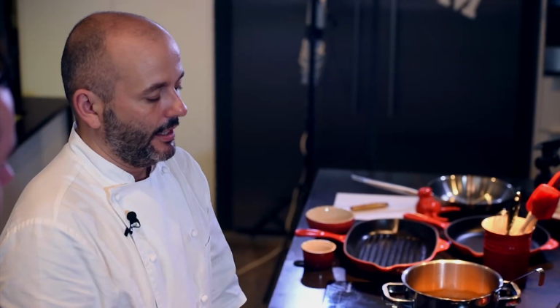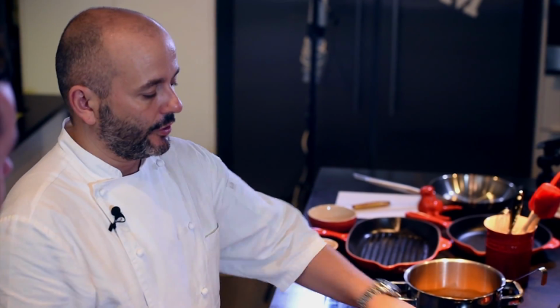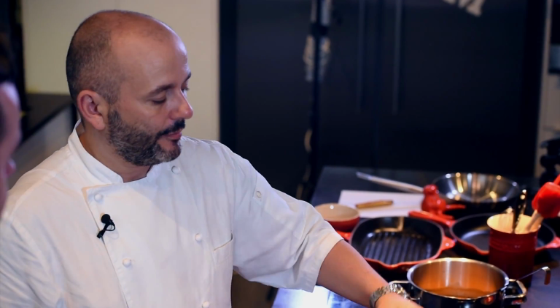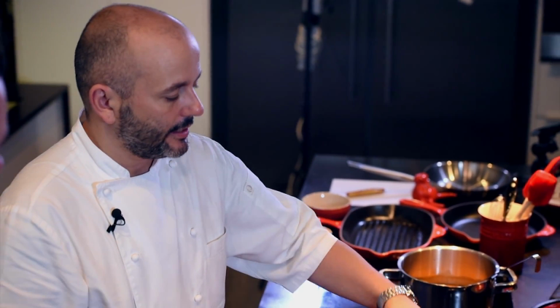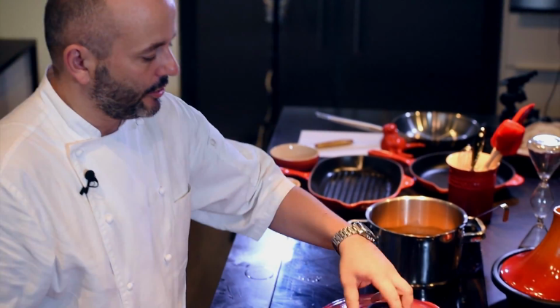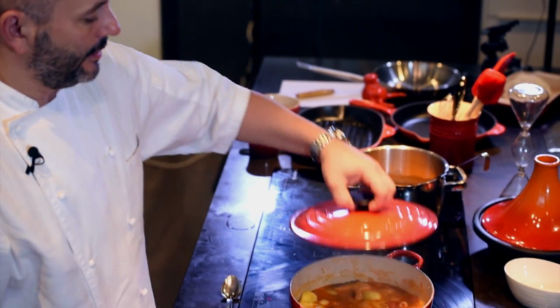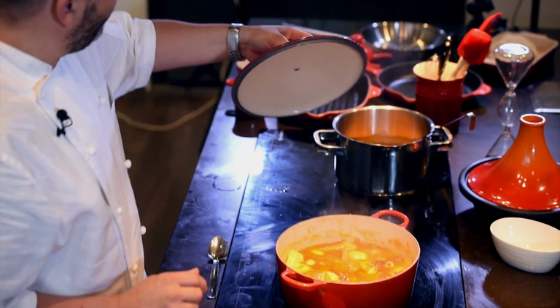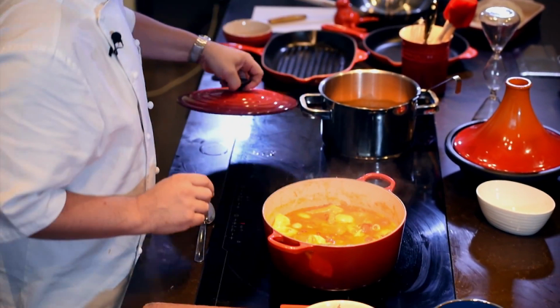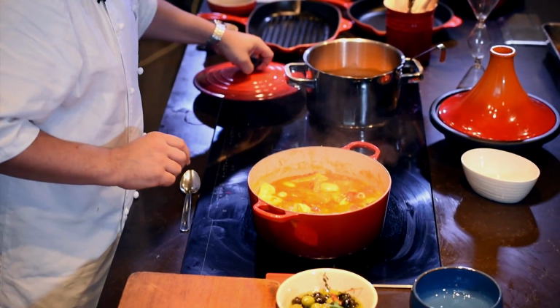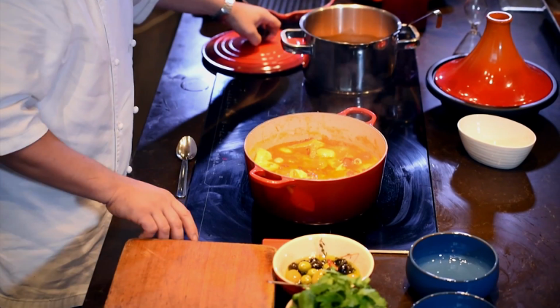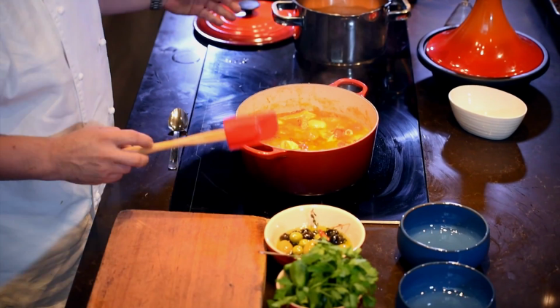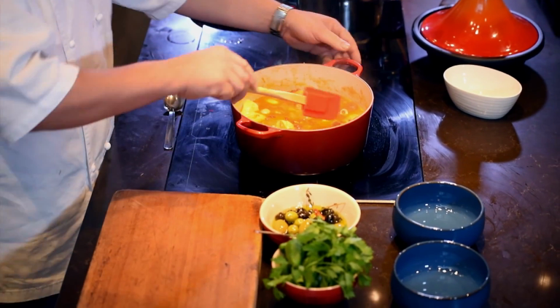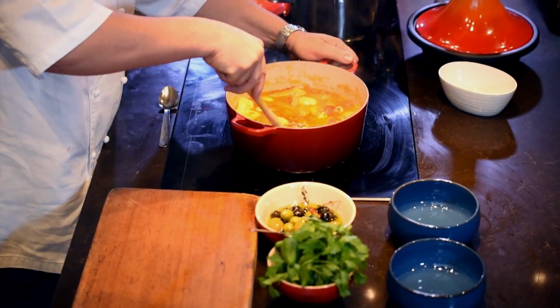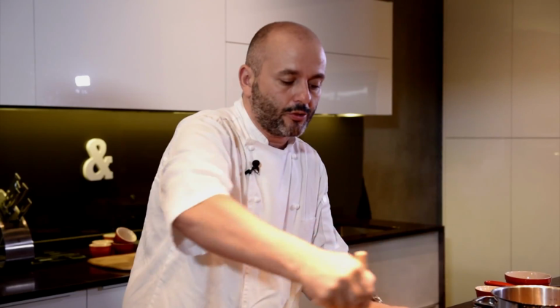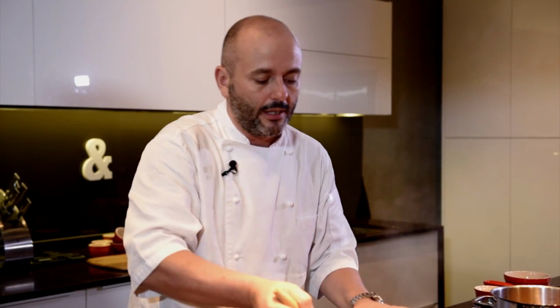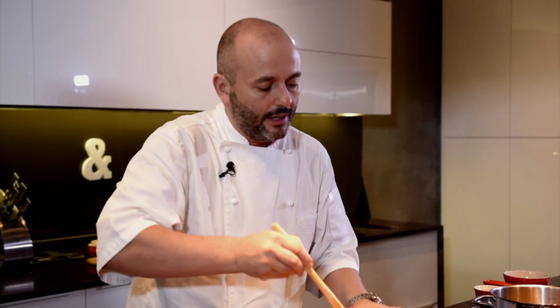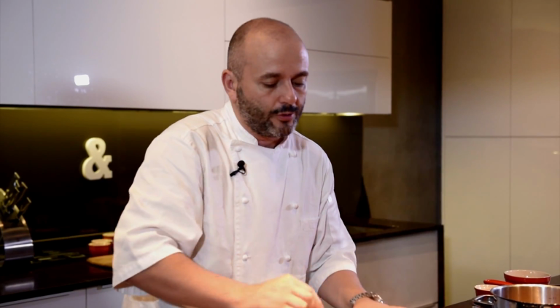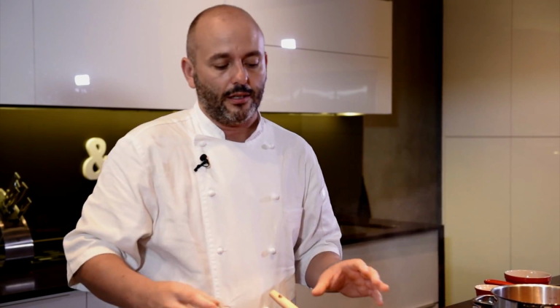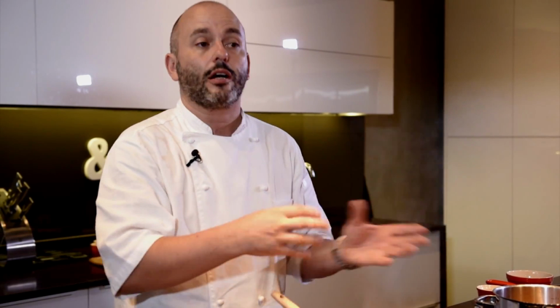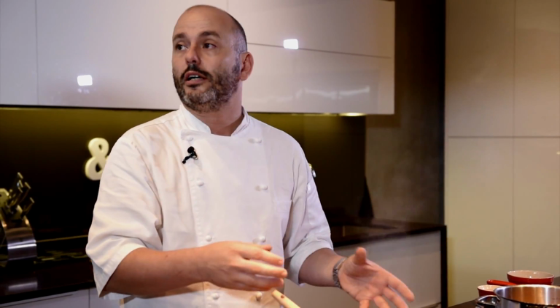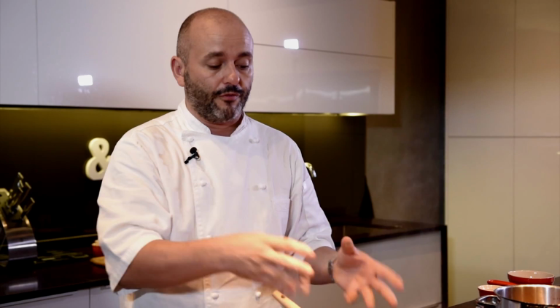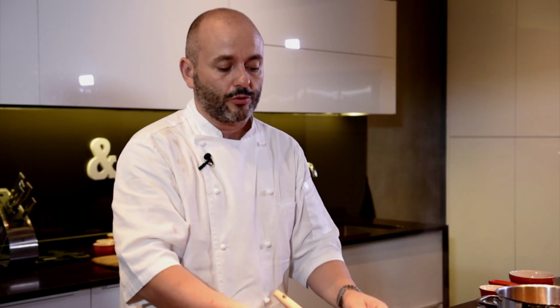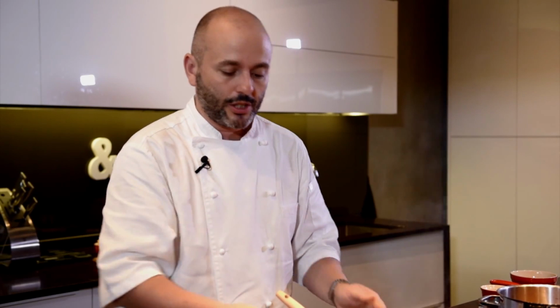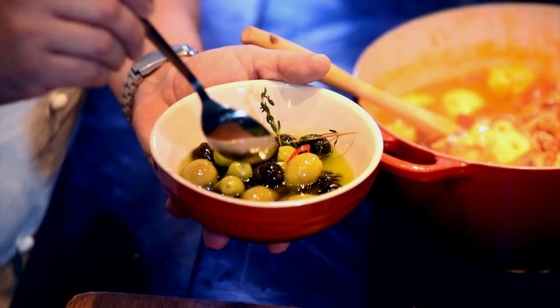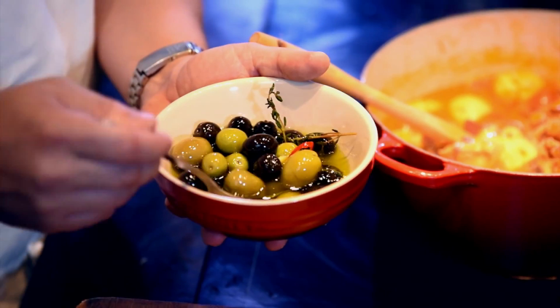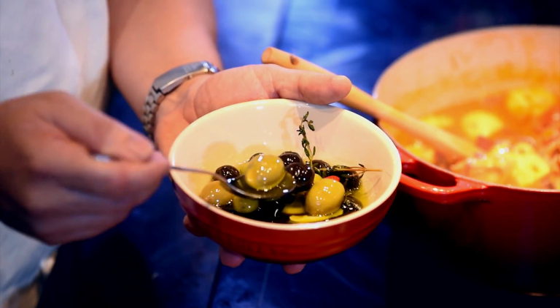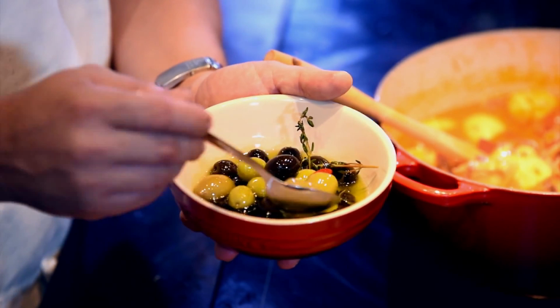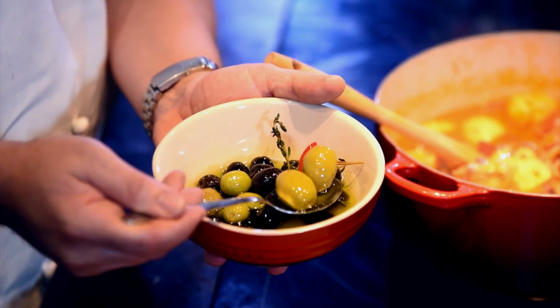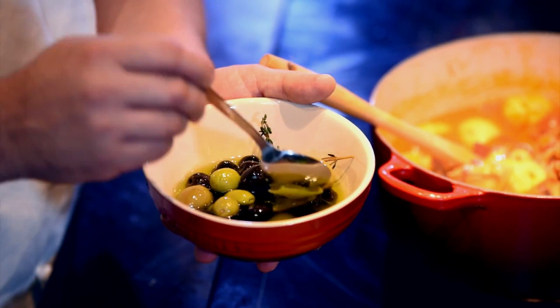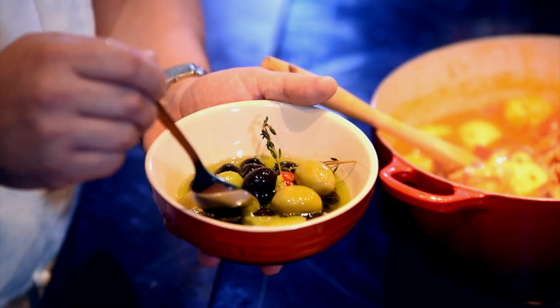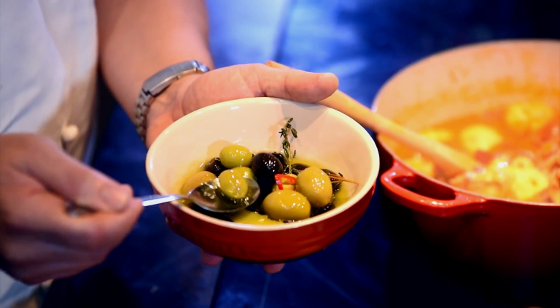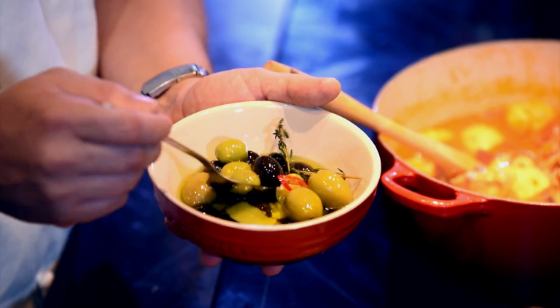After 25 minutes you just take your lid off. Now it's nearly ready. The last touch will be to bring extra color and some vibrance to your dish — we use some olives and pimentos de padron.